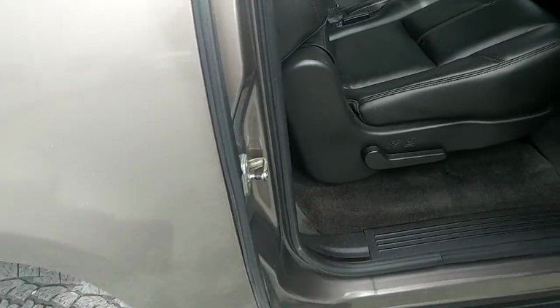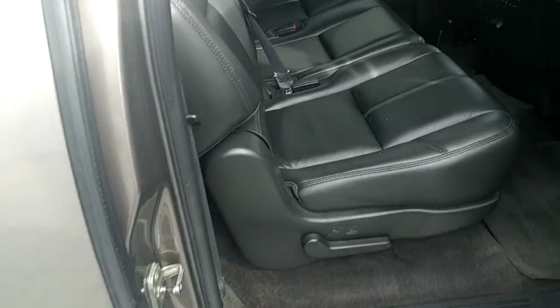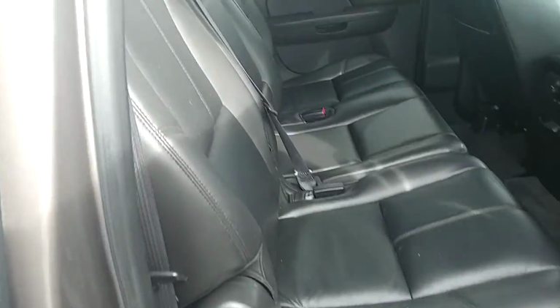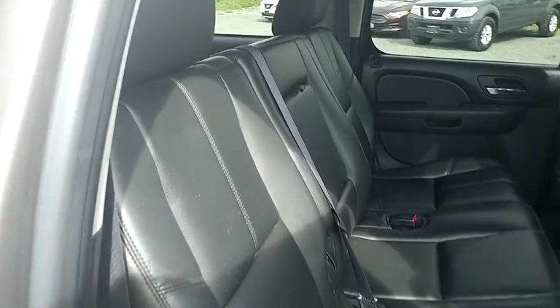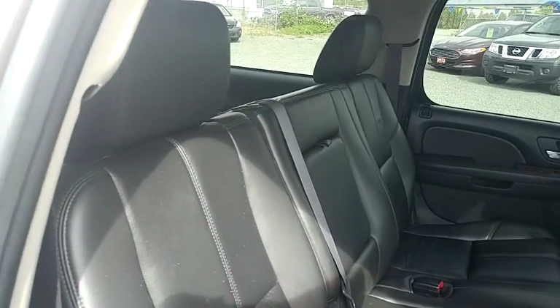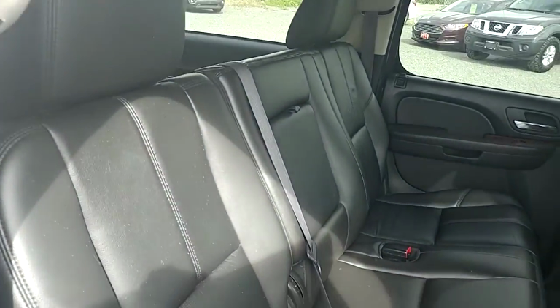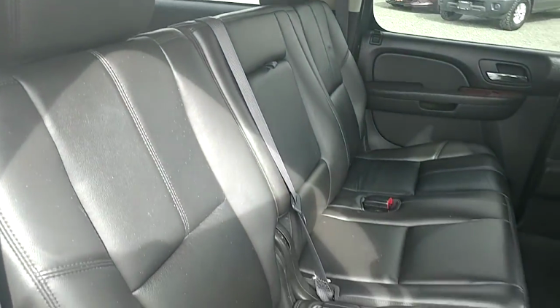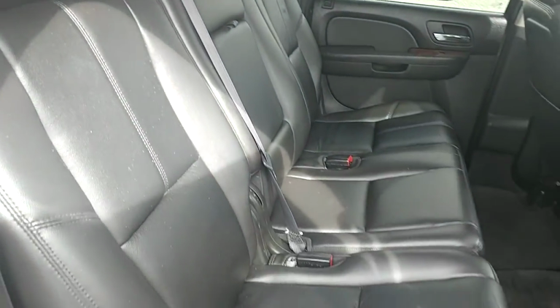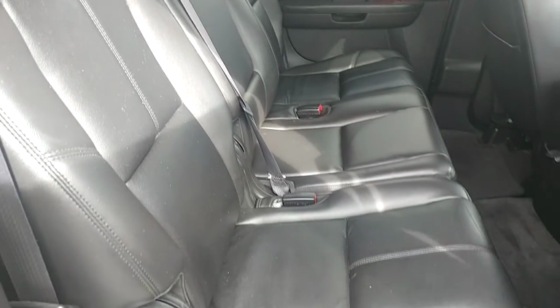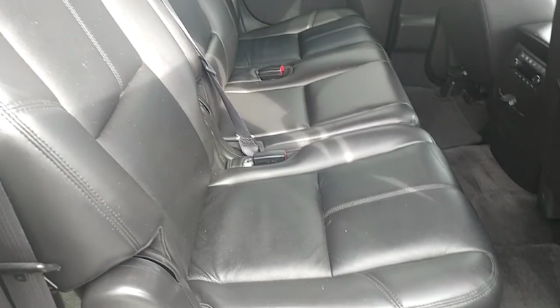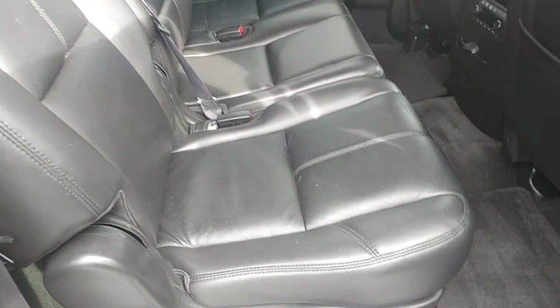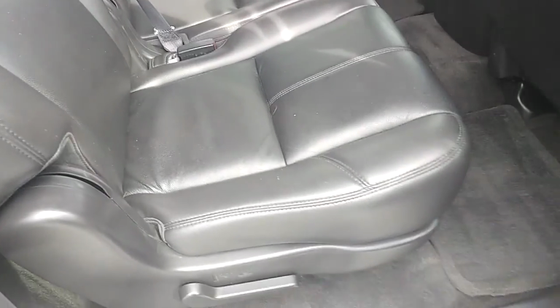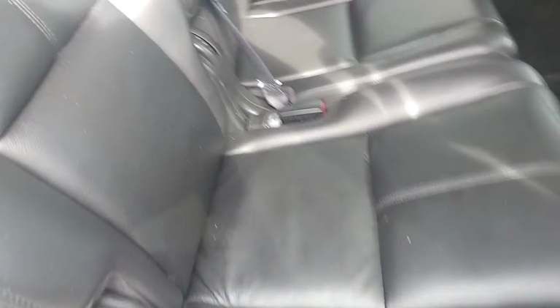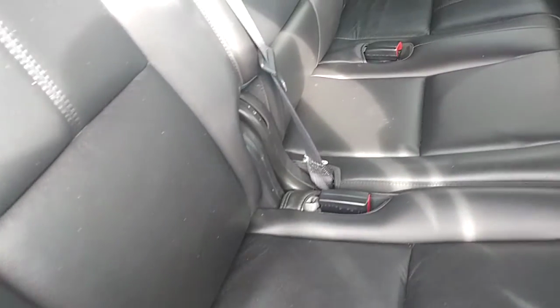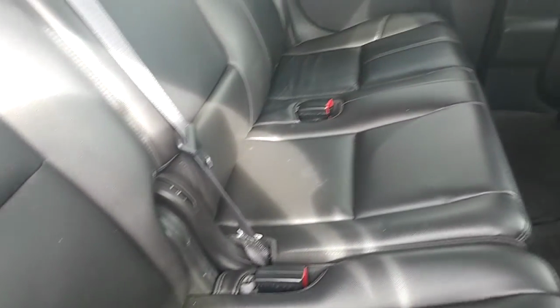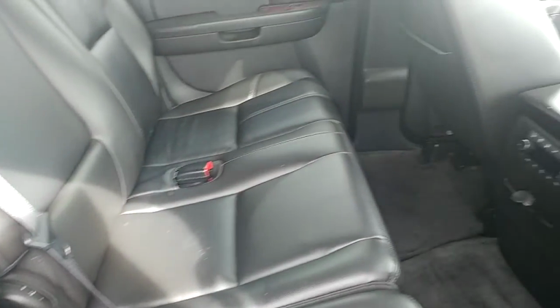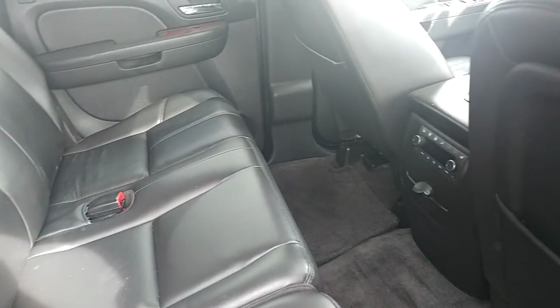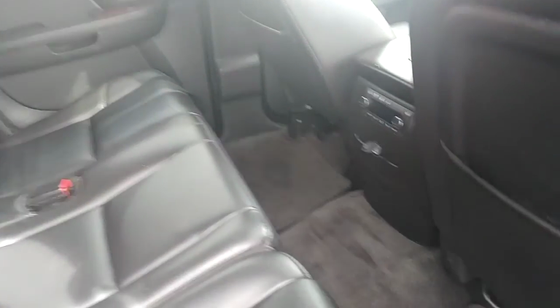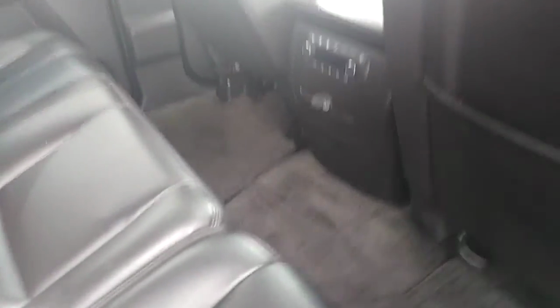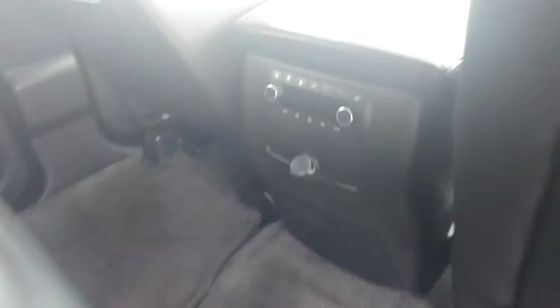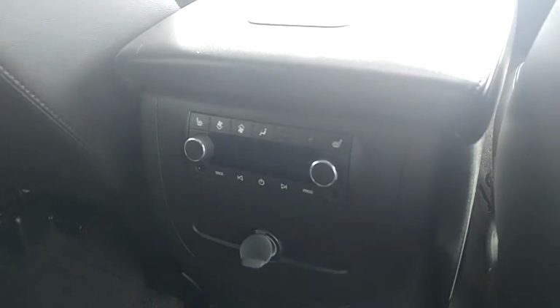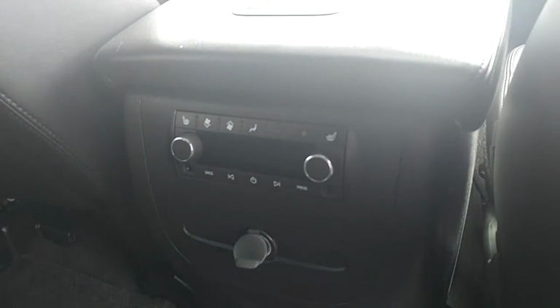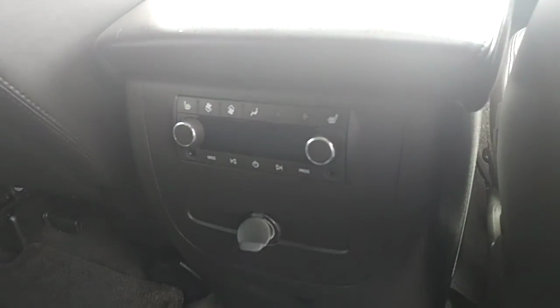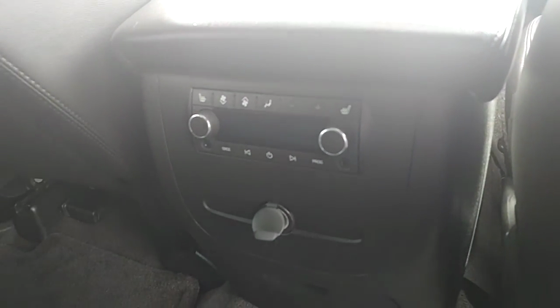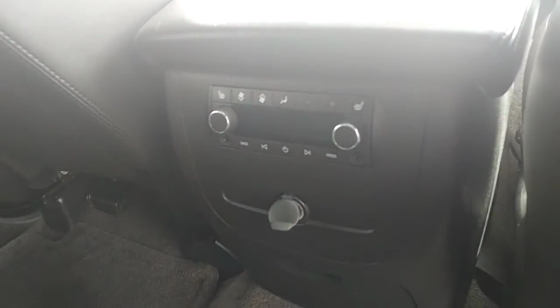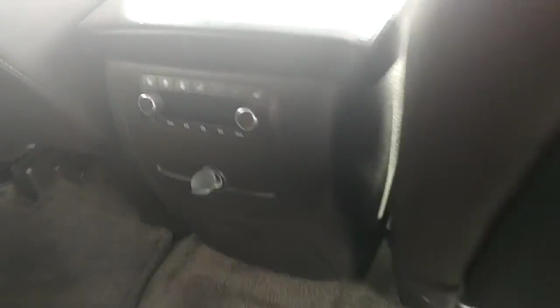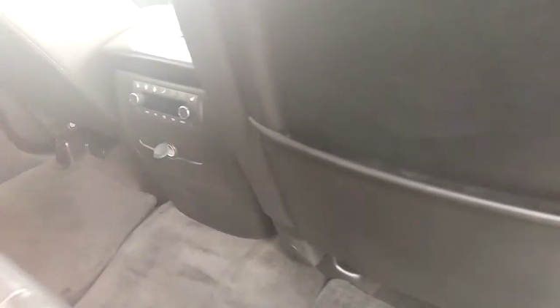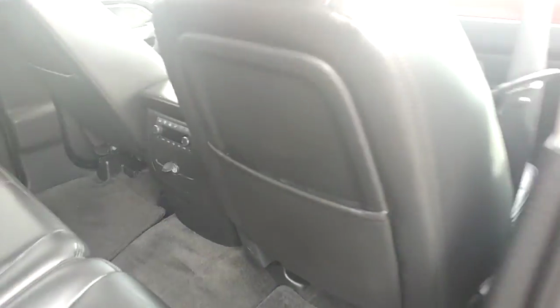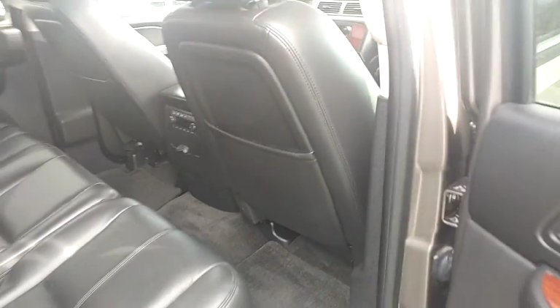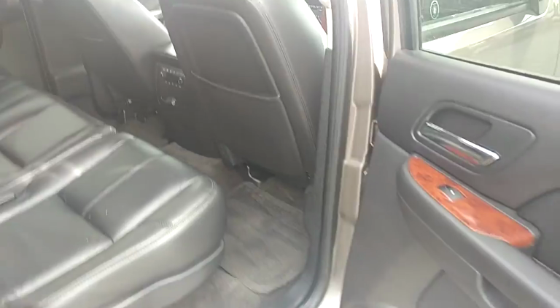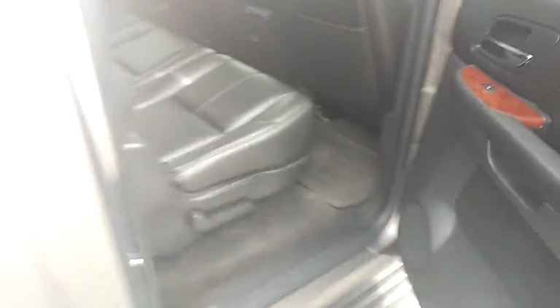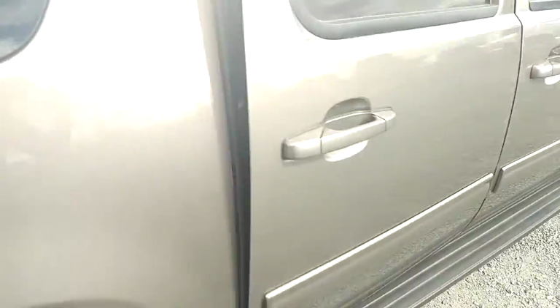Going to the back seats — again, no rips or tears that I noticed there. You do get some temperature controls for the back seats as well as heated seats back here, which is nice to have for any passengers that you might have sitting back there.